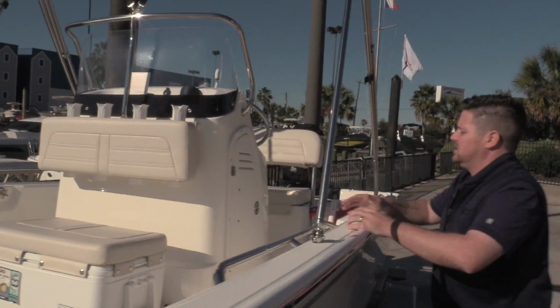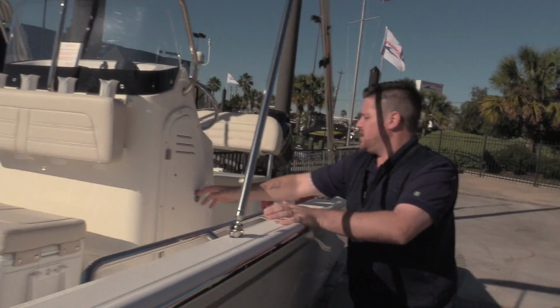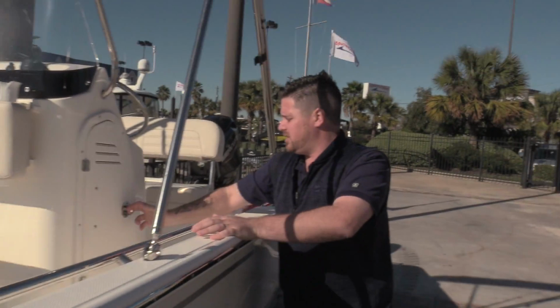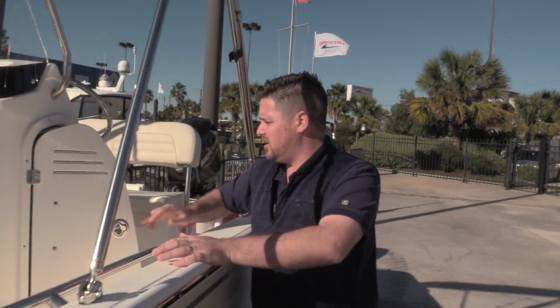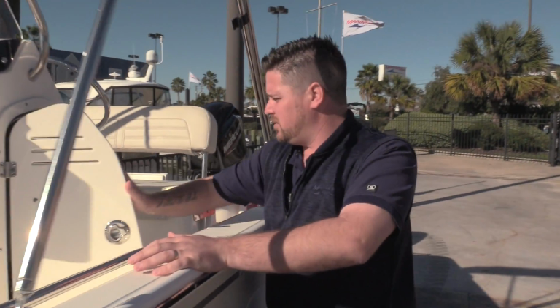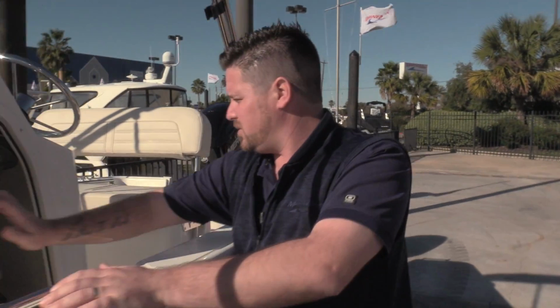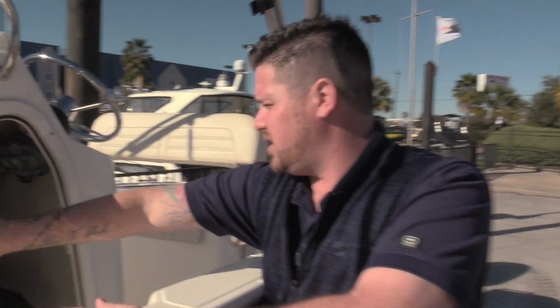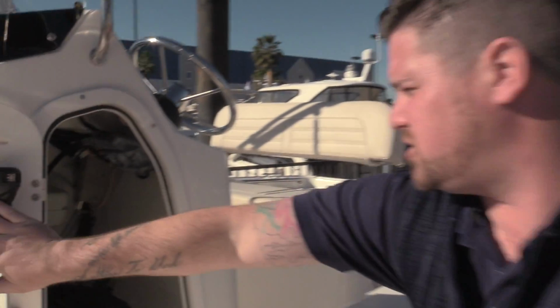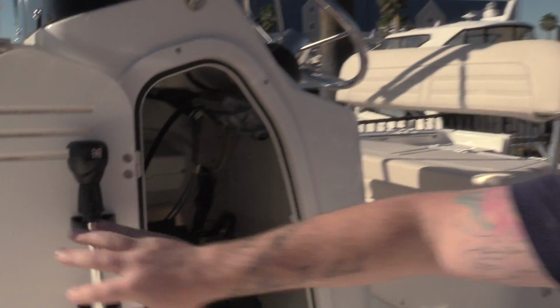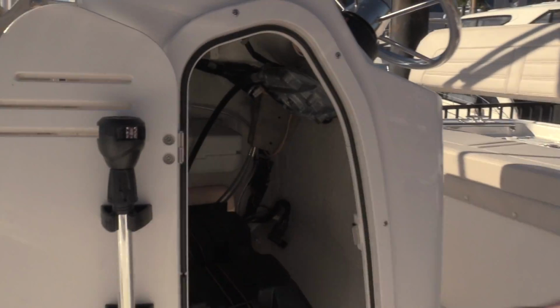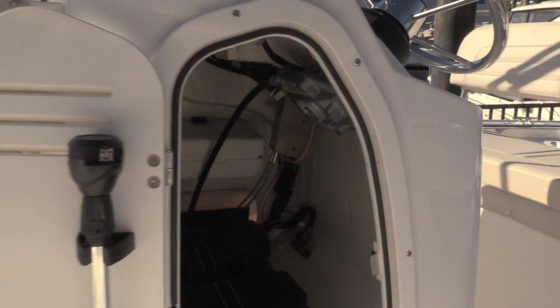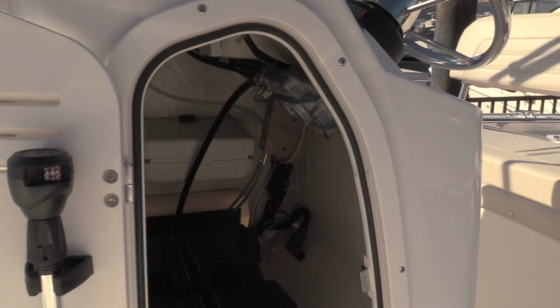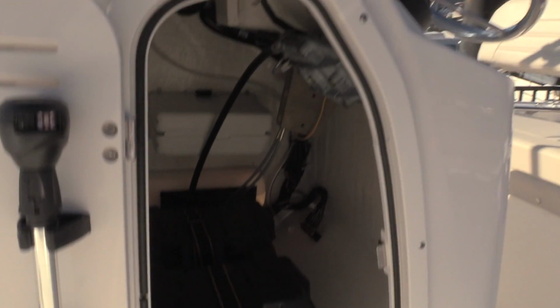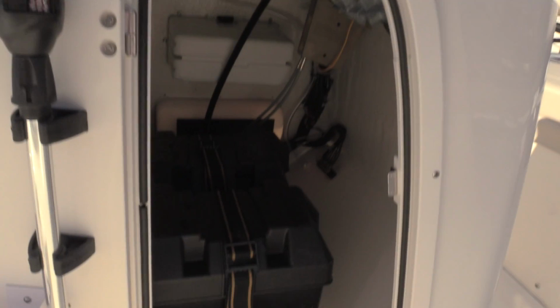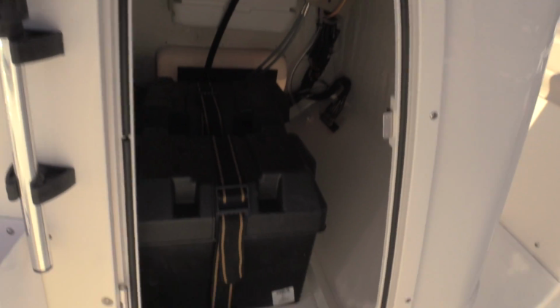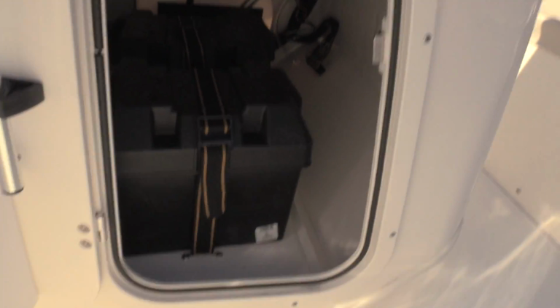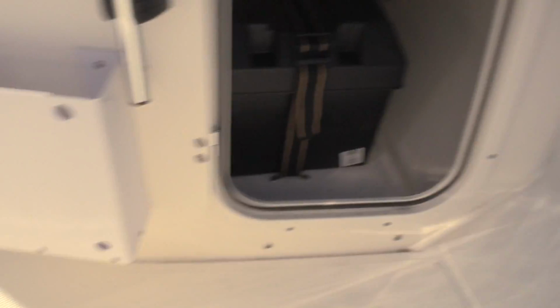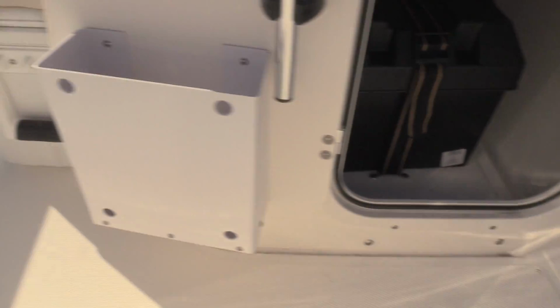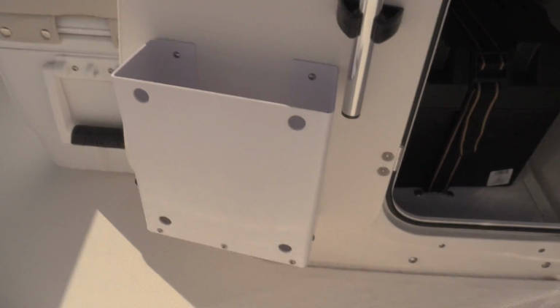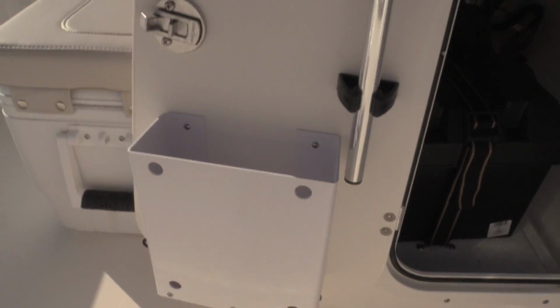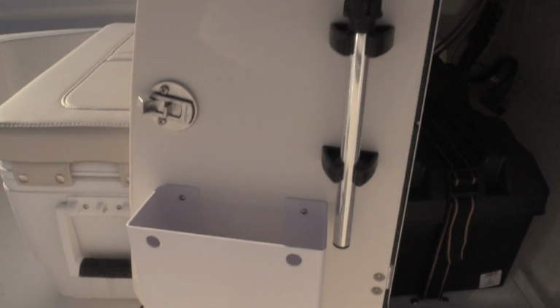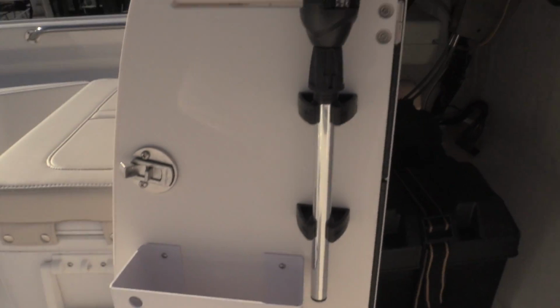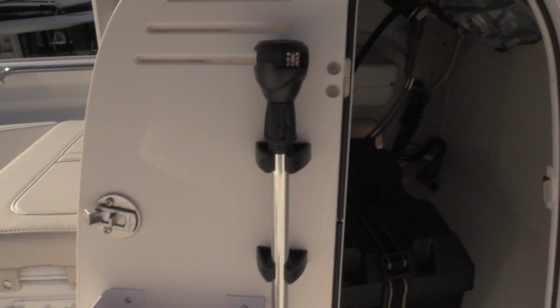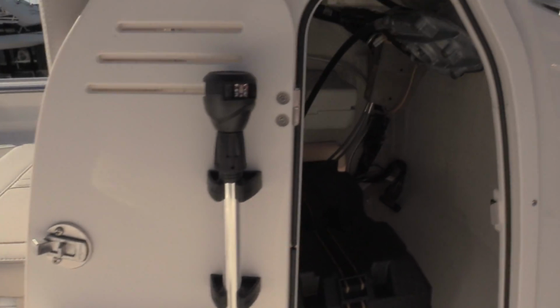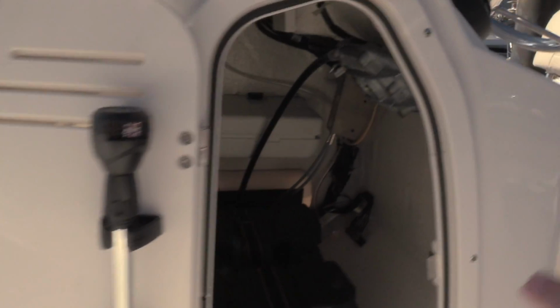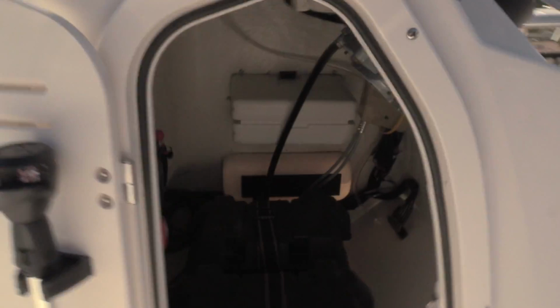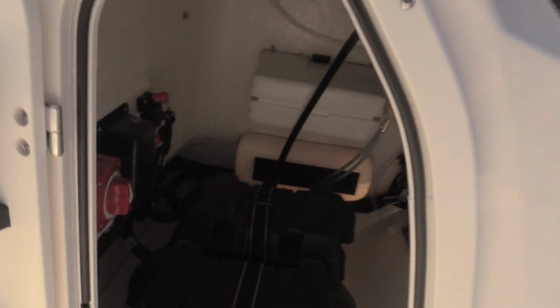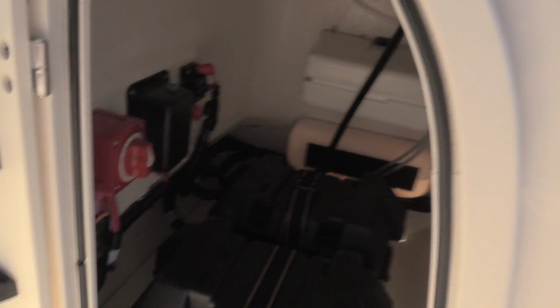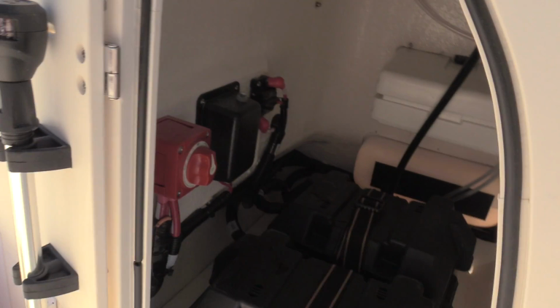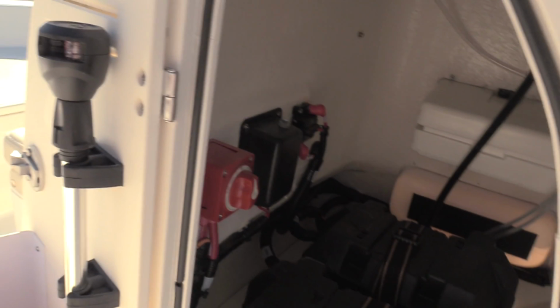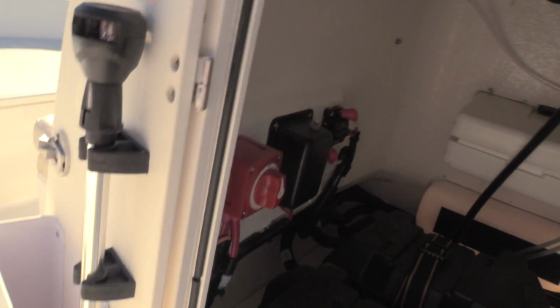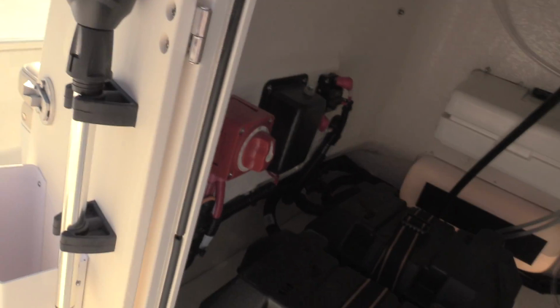Now right here in the helm, we want to go ahead and show you the battery setup. Both batteries fit inside the helm. There is an on/off switch and the second battery is for the trolling motor itself.